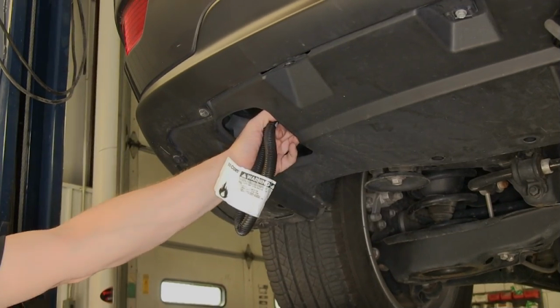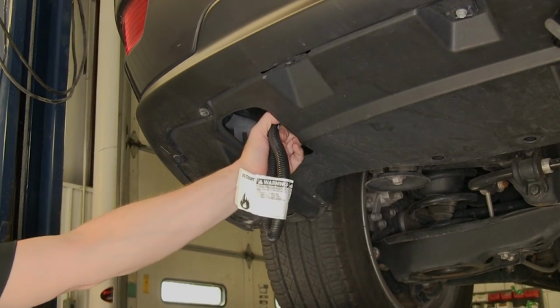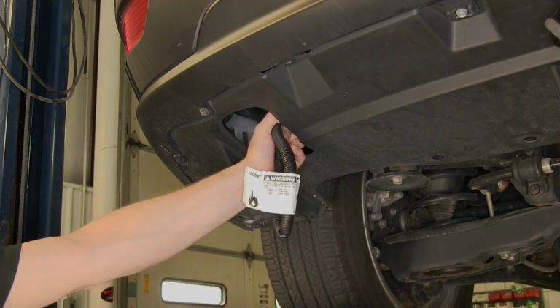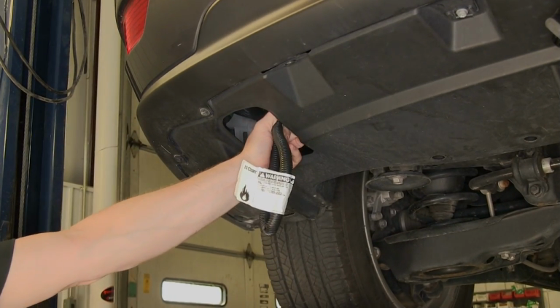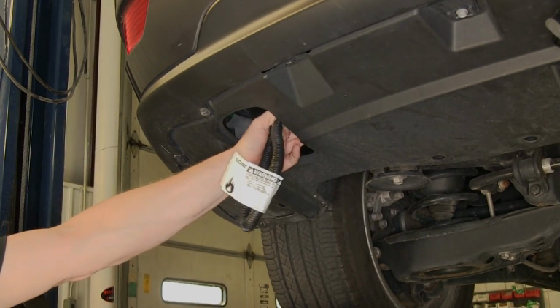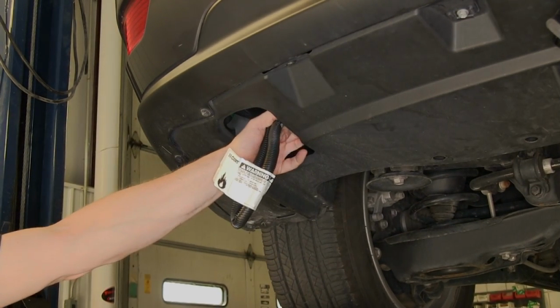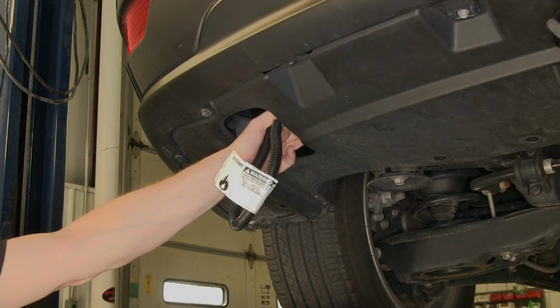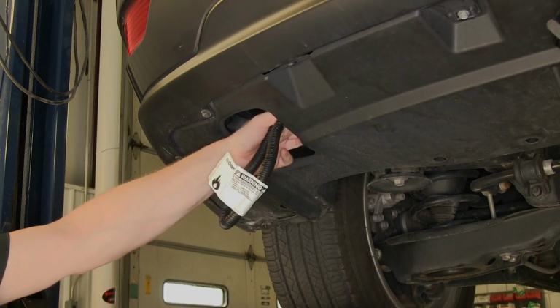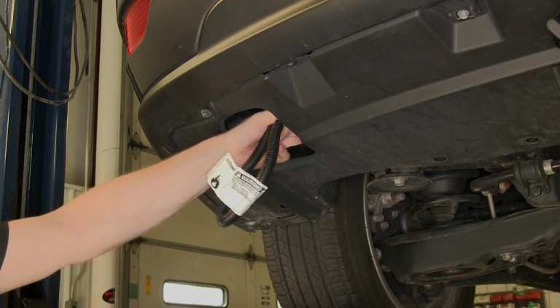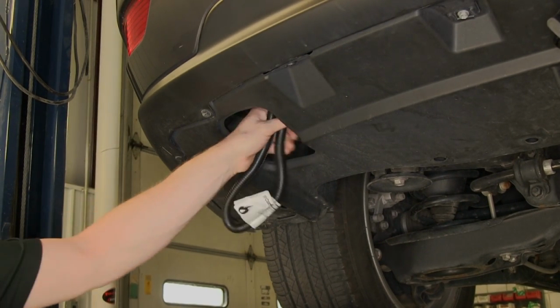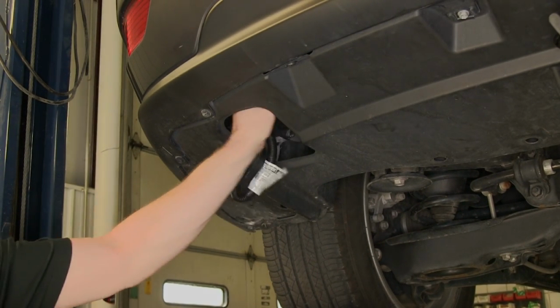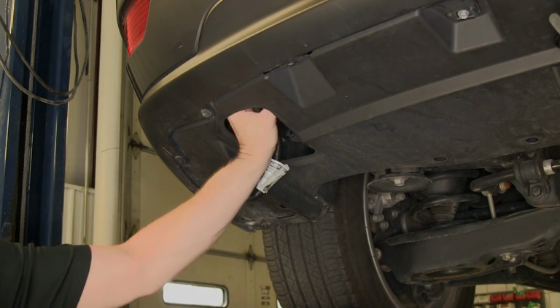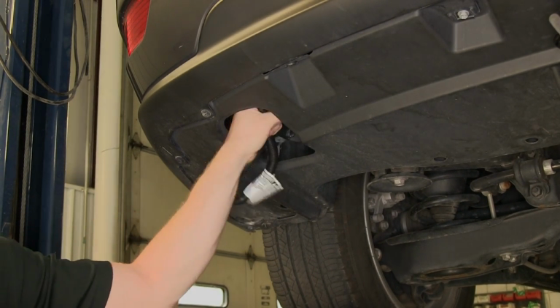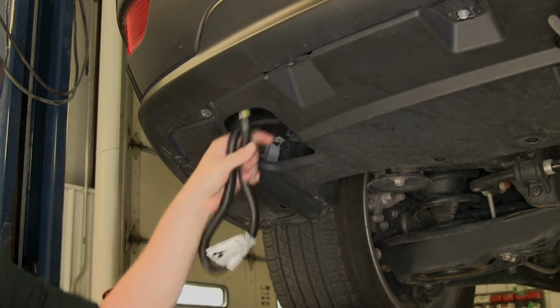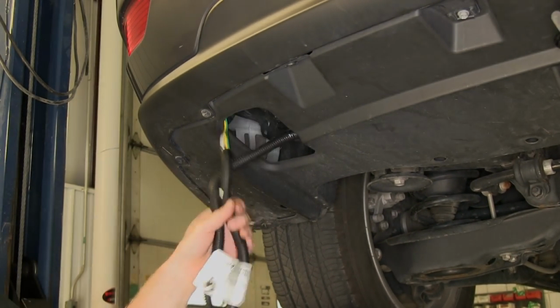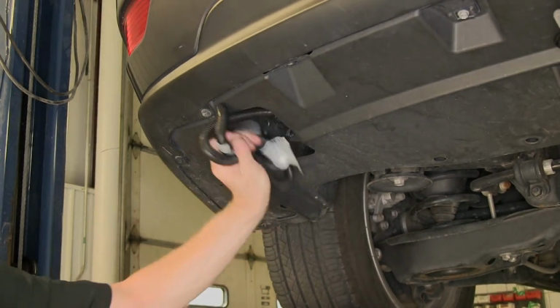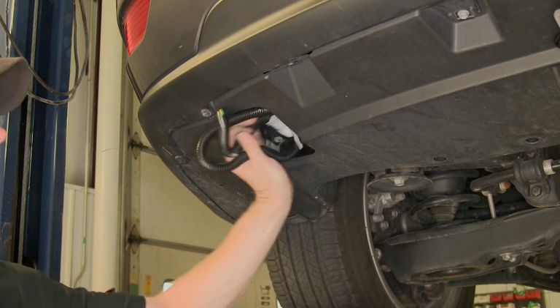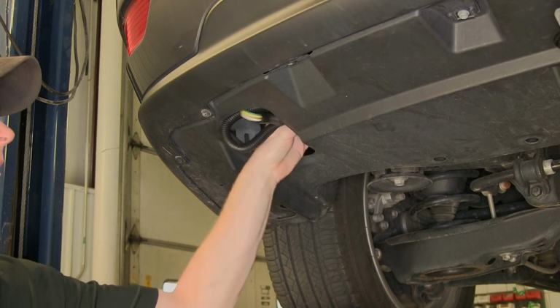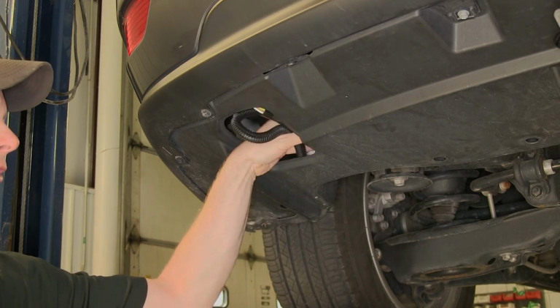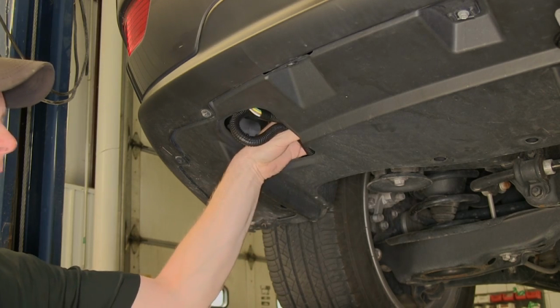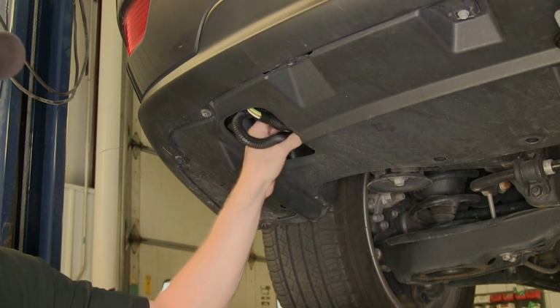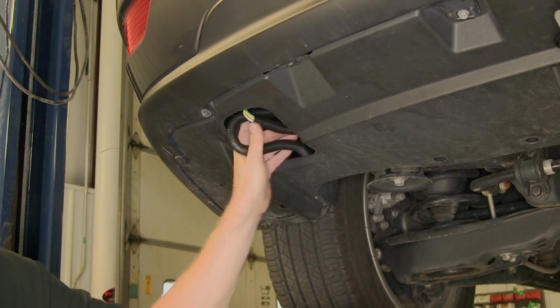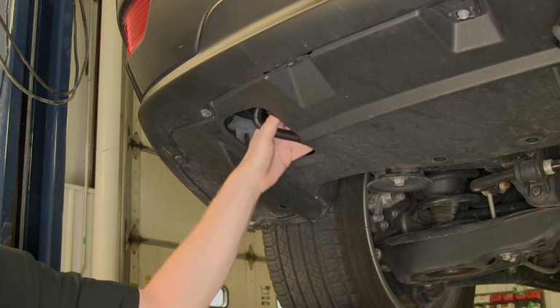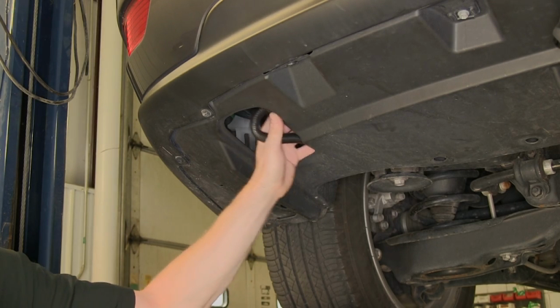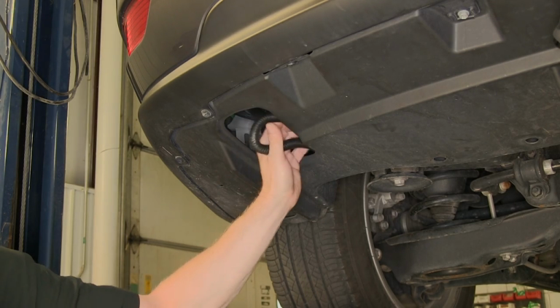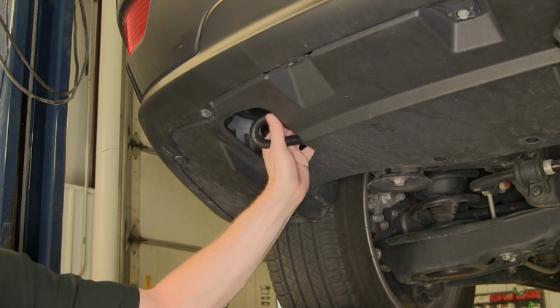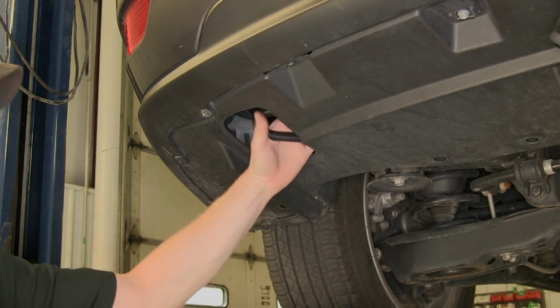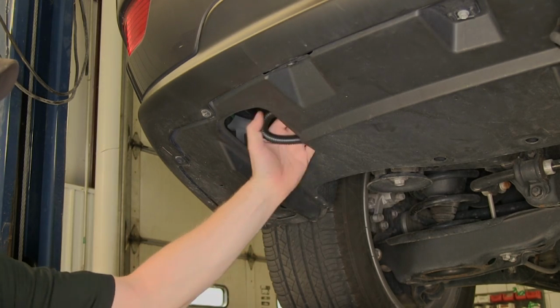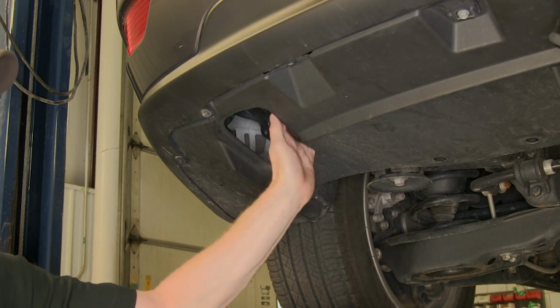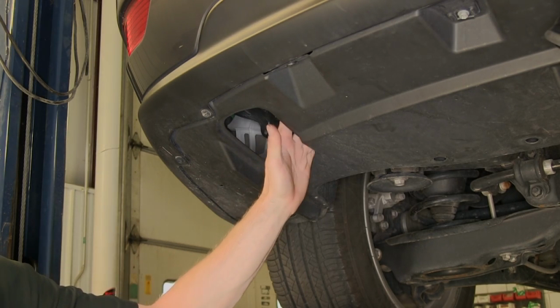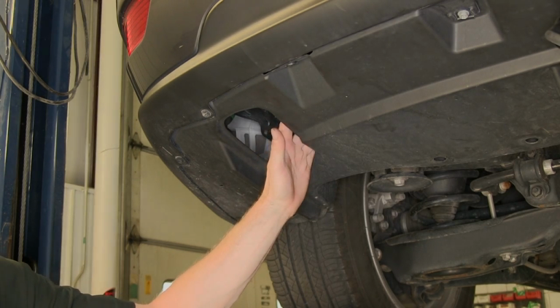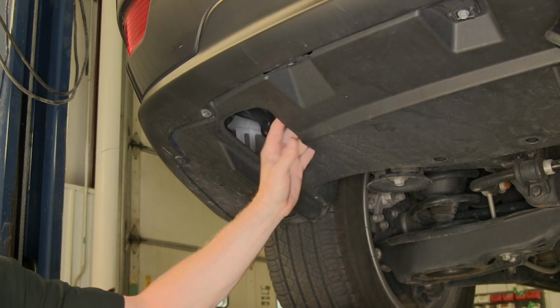Now at this point we can go ahead and bundle up our wire with the zip ties. We can probably just tuck it right behind here and we'll be good to go.